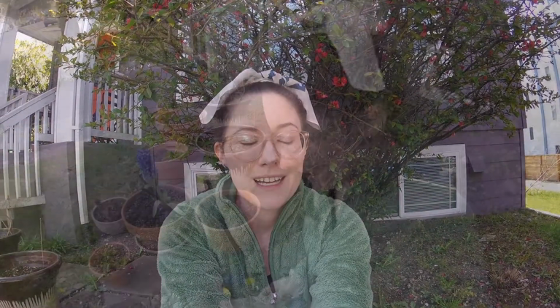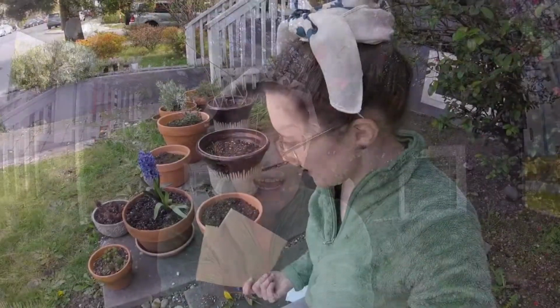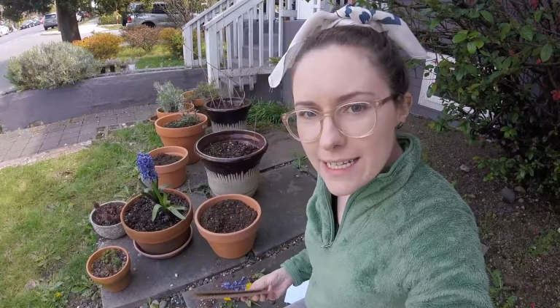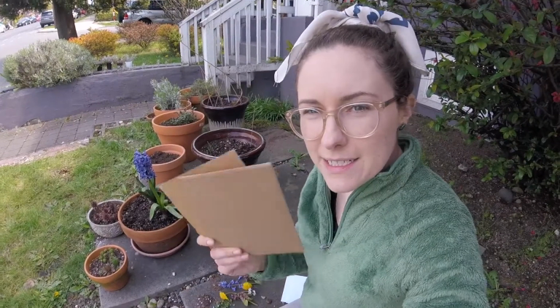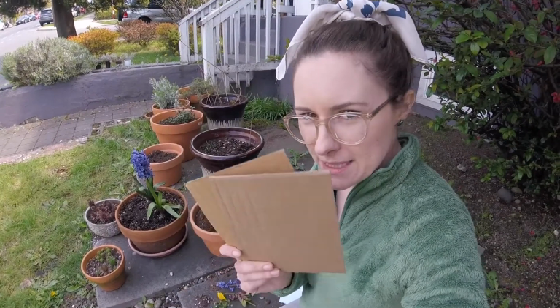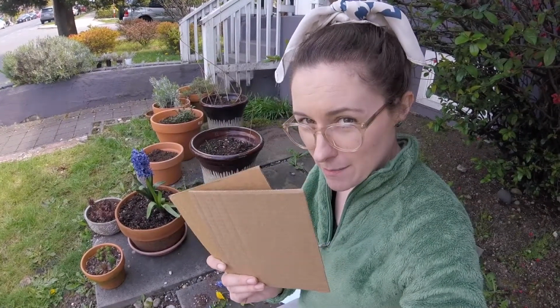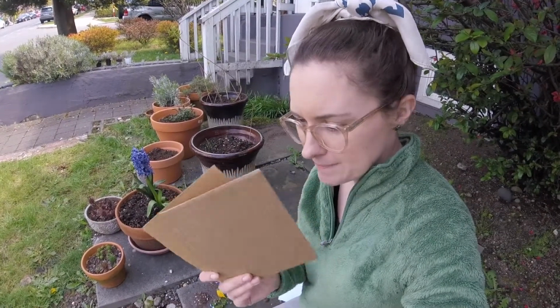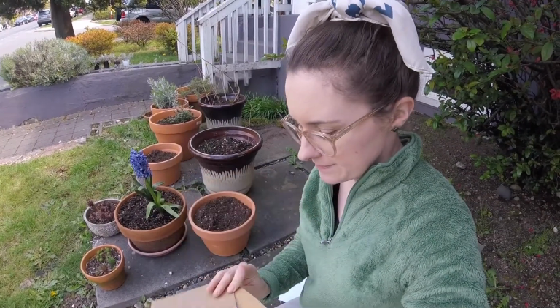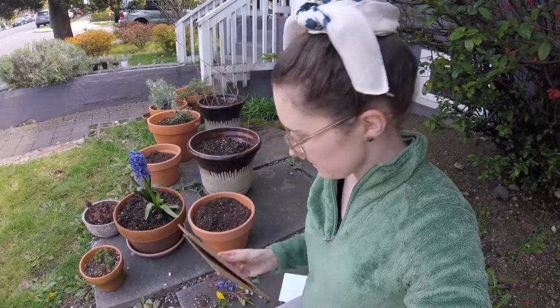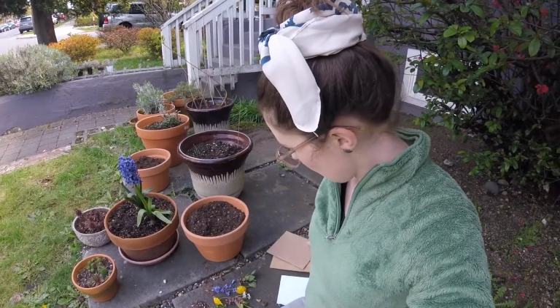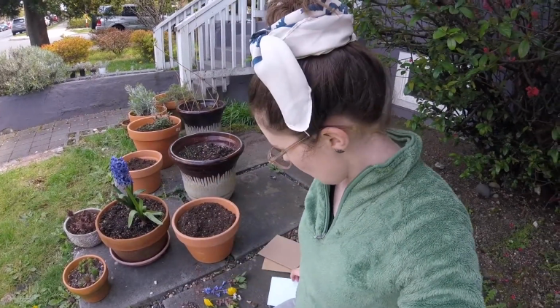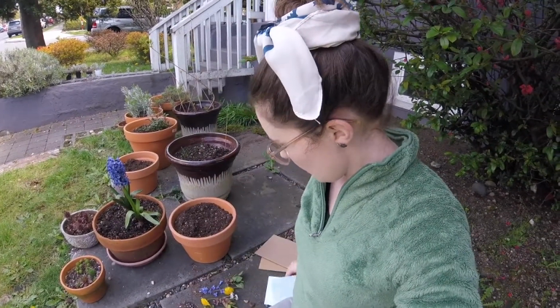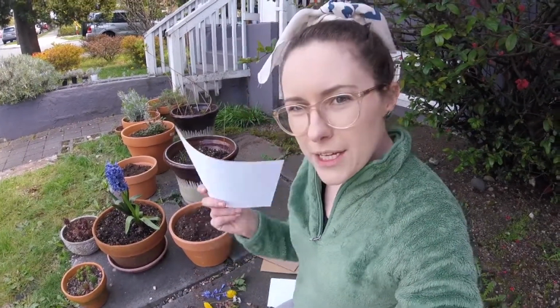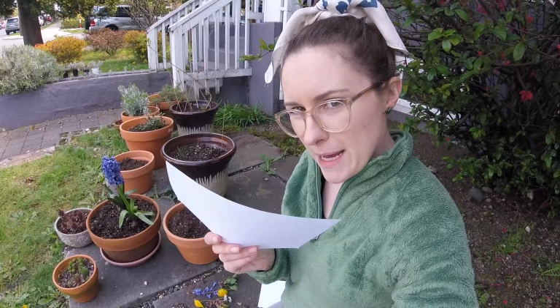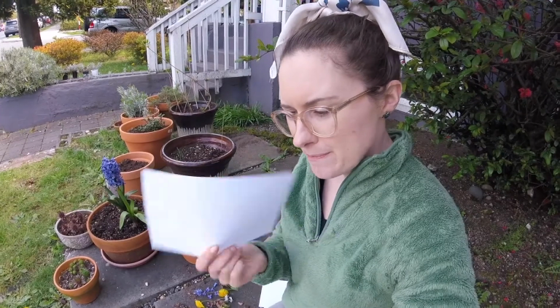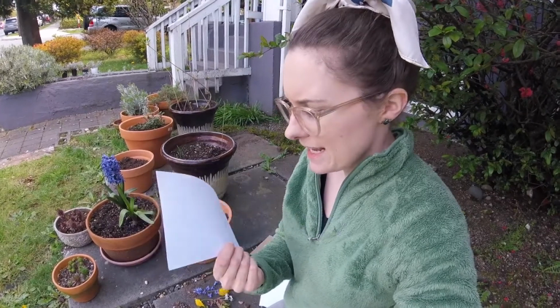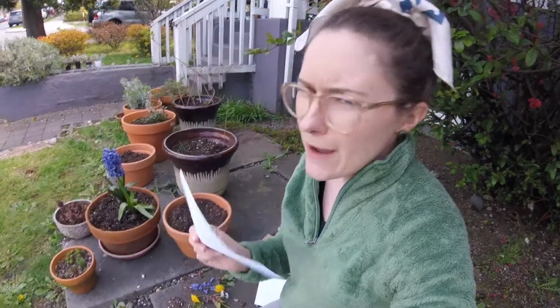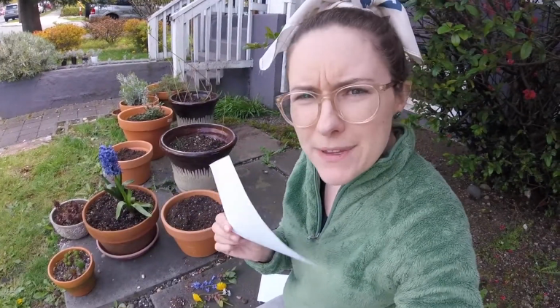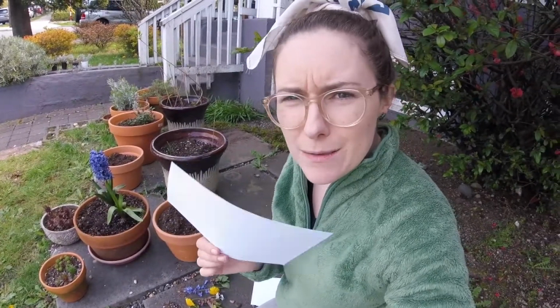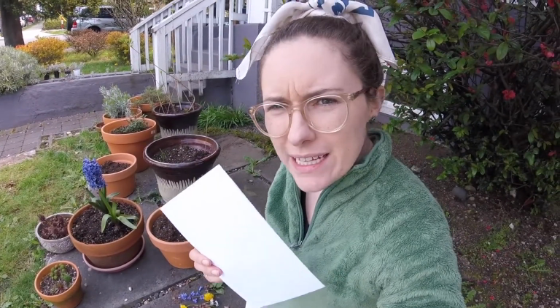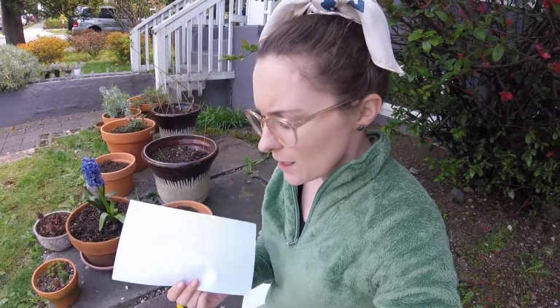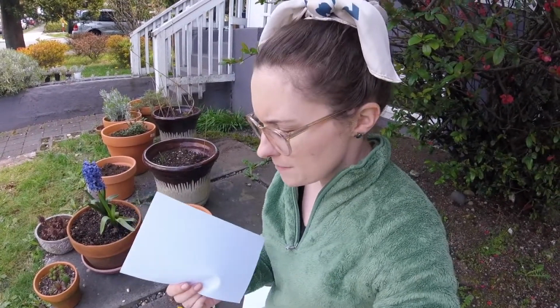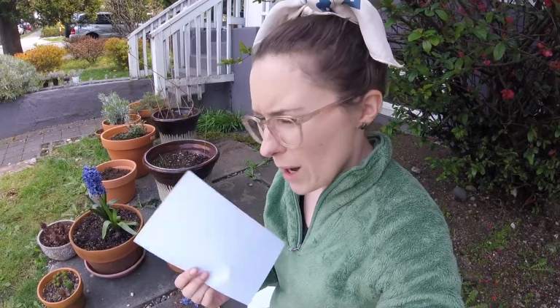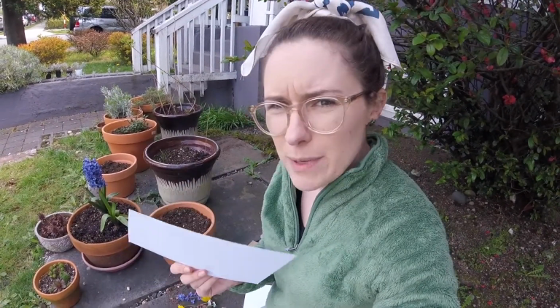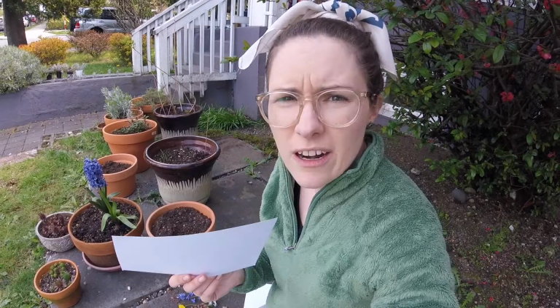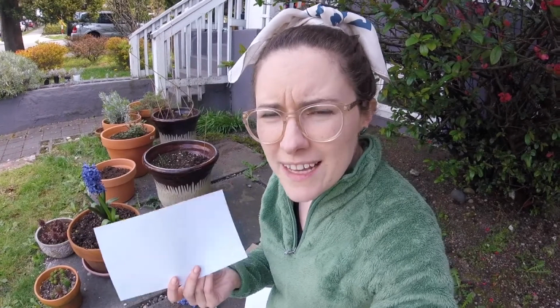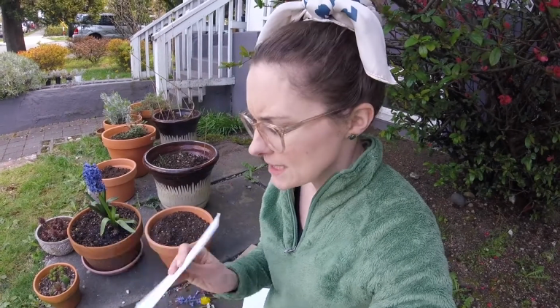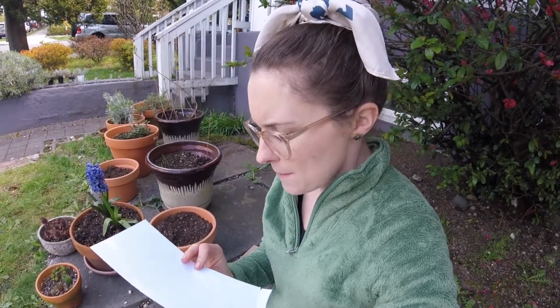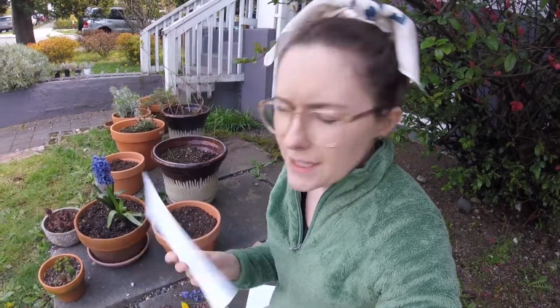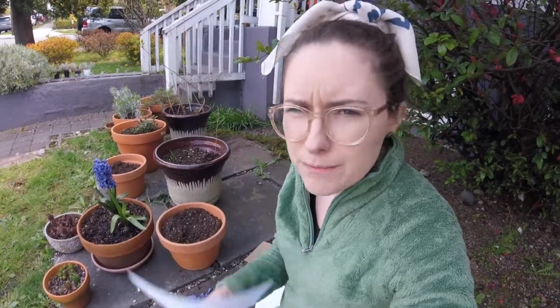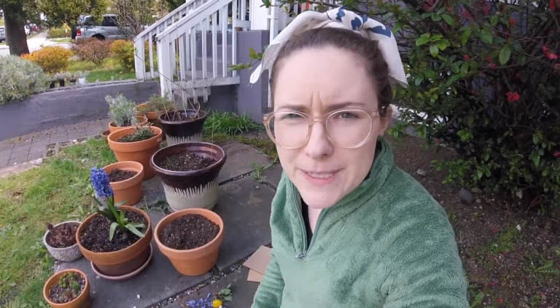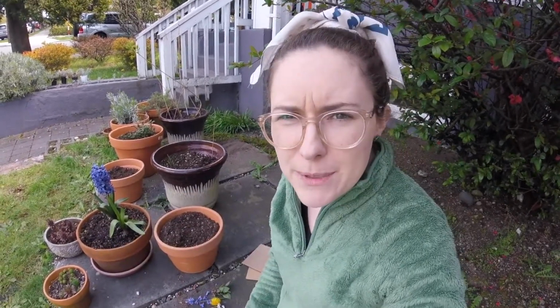The first thing you need is two pieces of cardboard. You need some paper, and if you have paper that's a little bit thick, like watercolor paper or cardstock, that helps — but if you don't, you can use thin paper too.